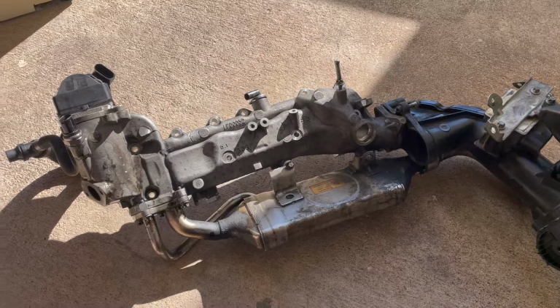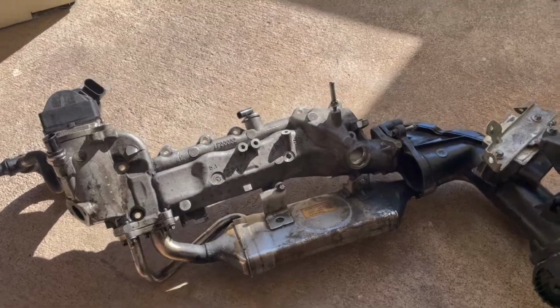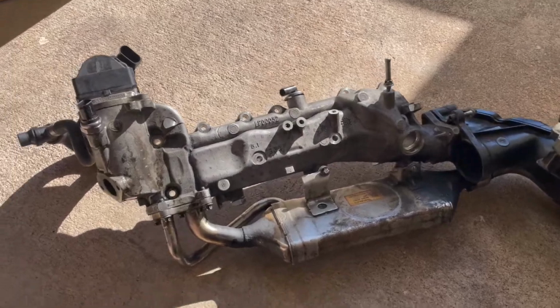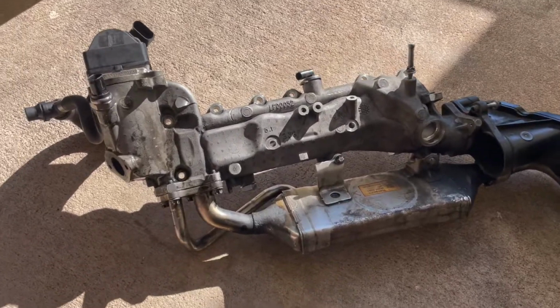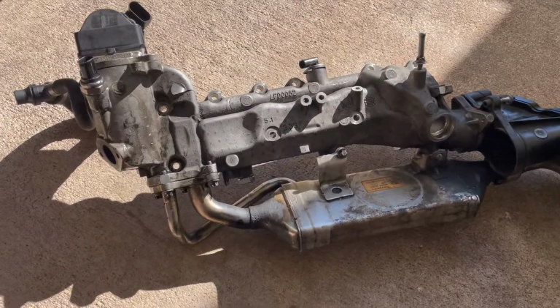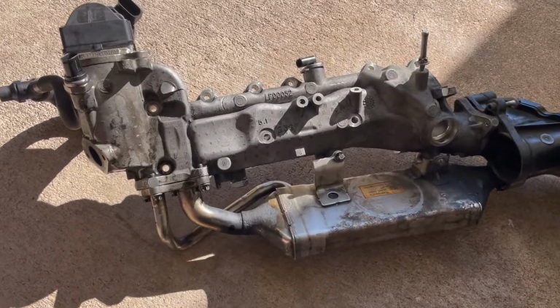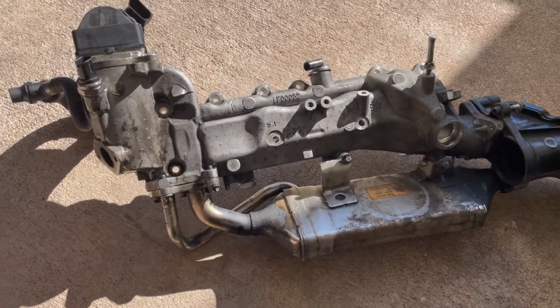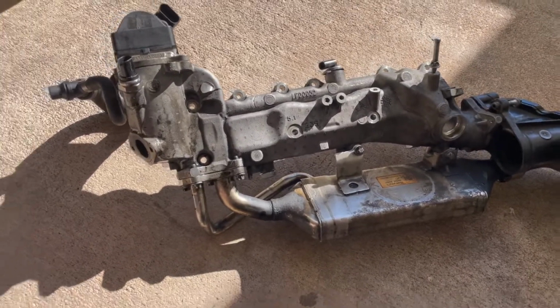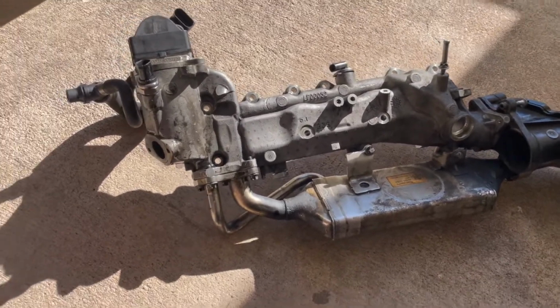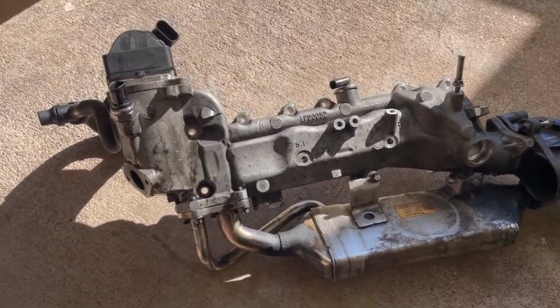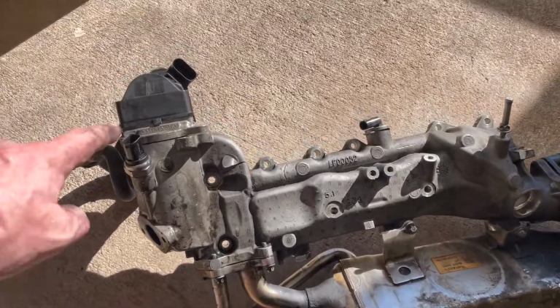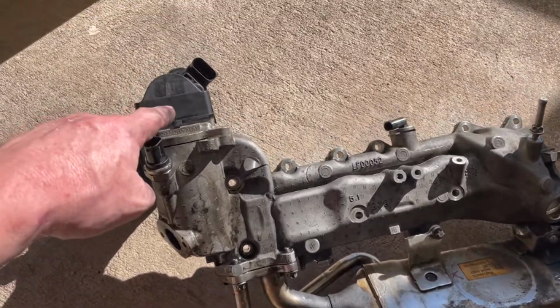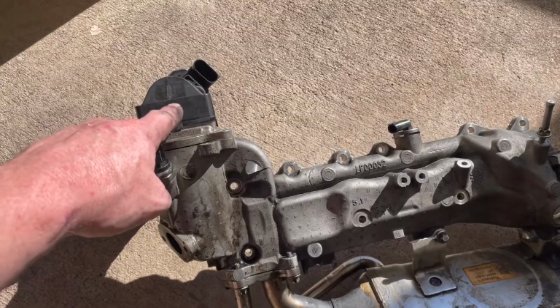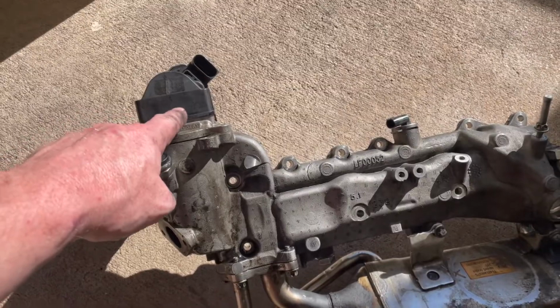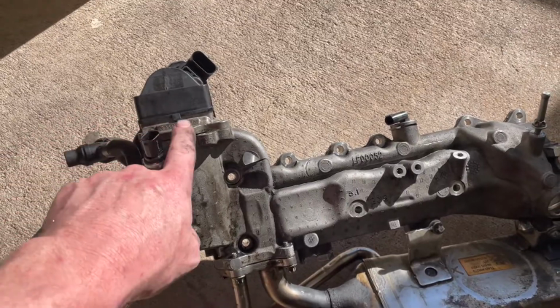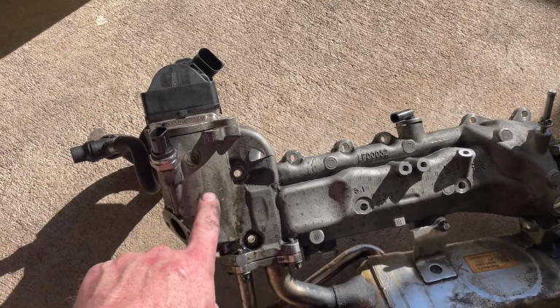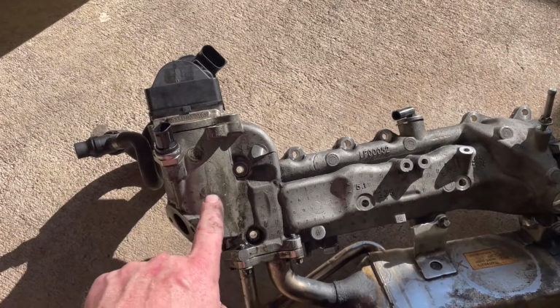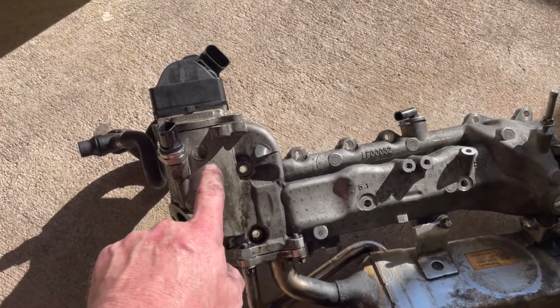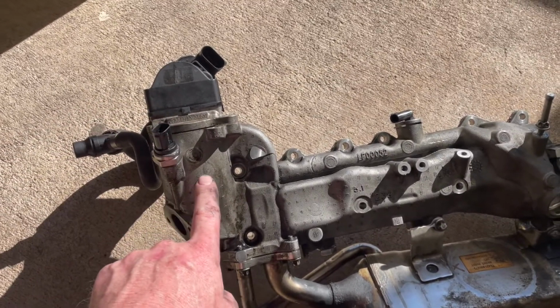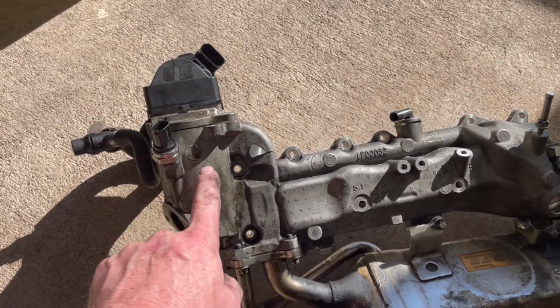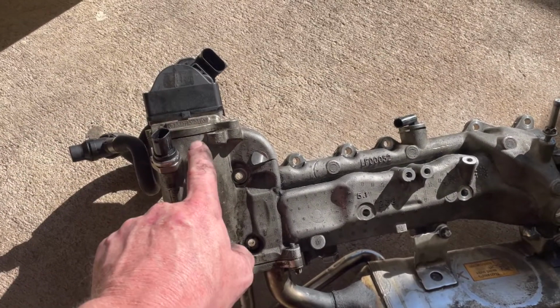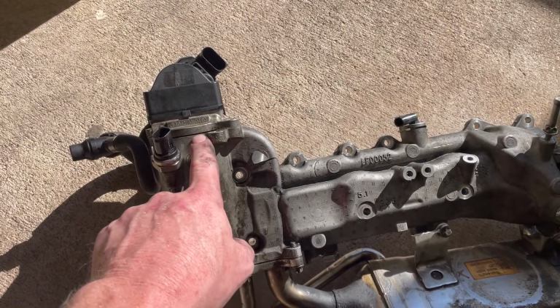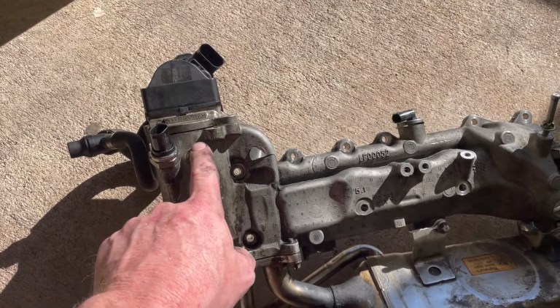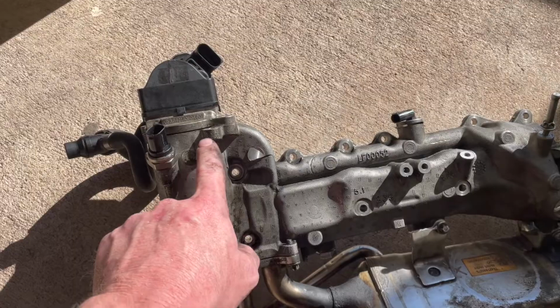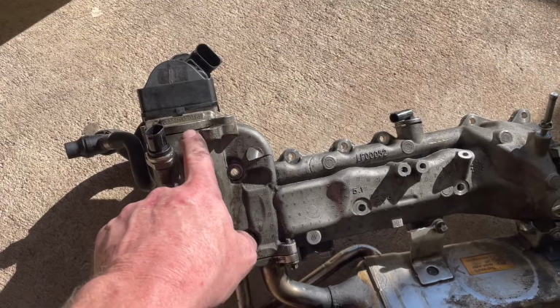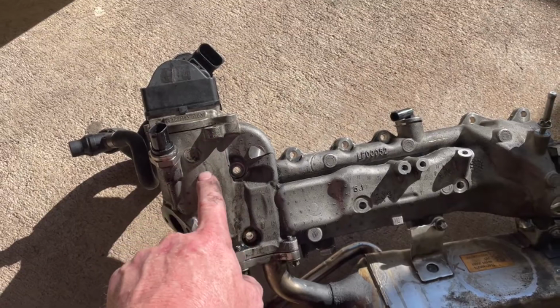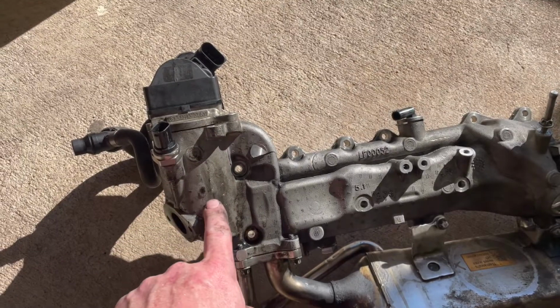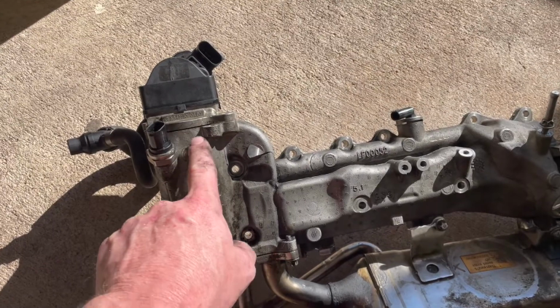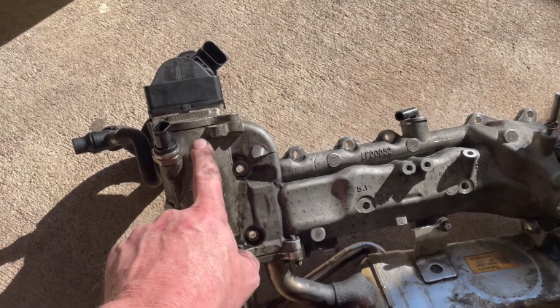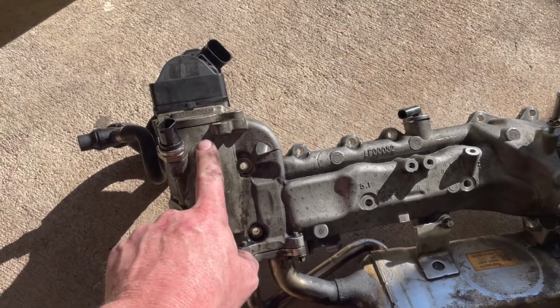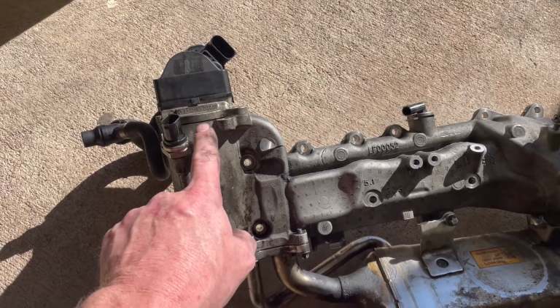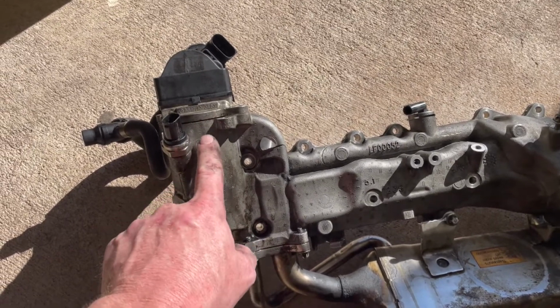The entire EGR system can be viewed here. This is the EGR valve. Exhaust gas — pressurized exhaust gas out of the turbocharger — comes in here.